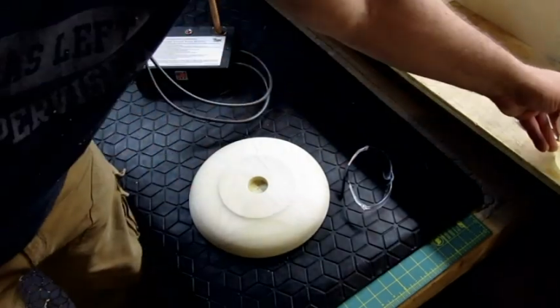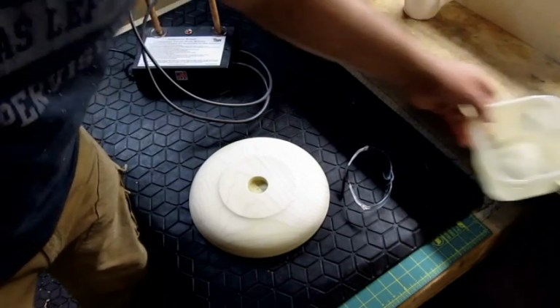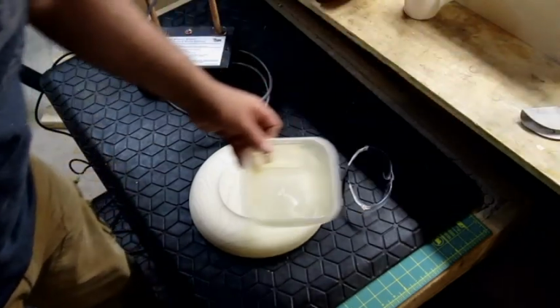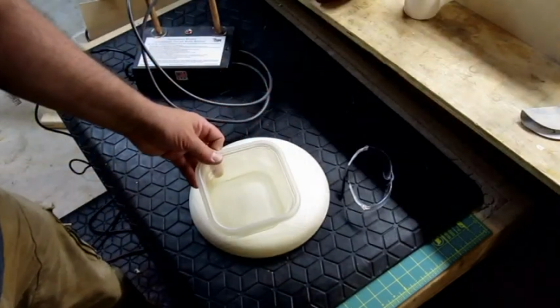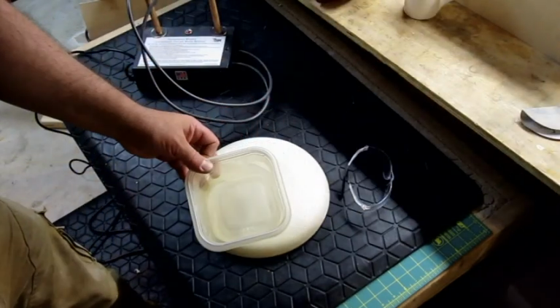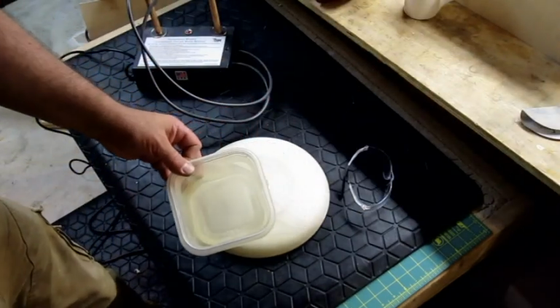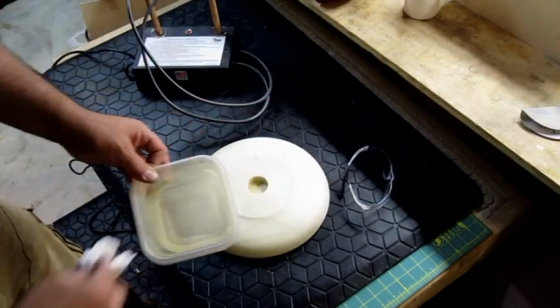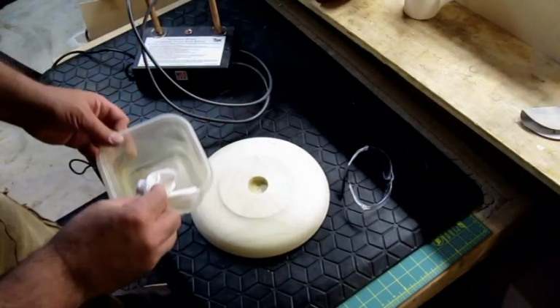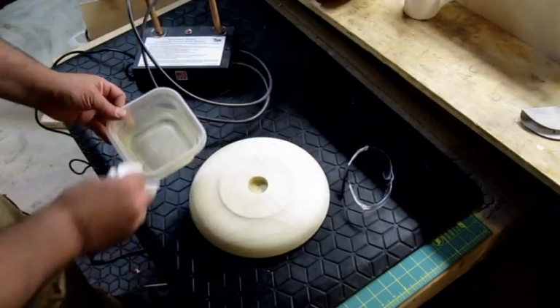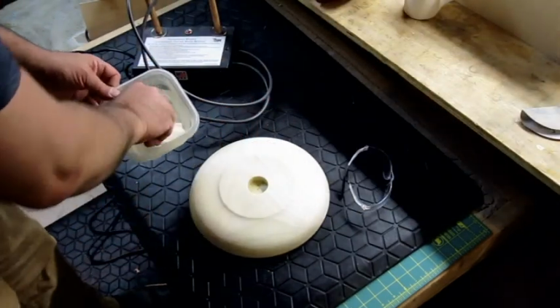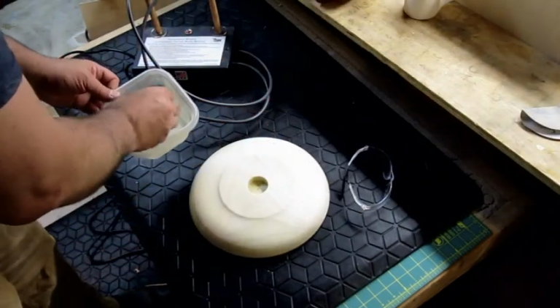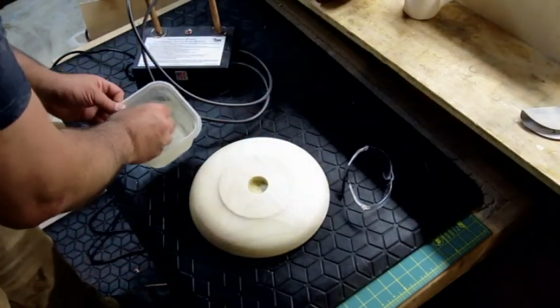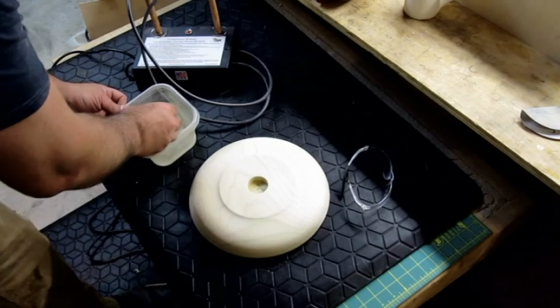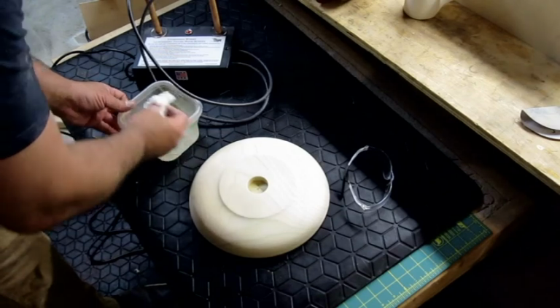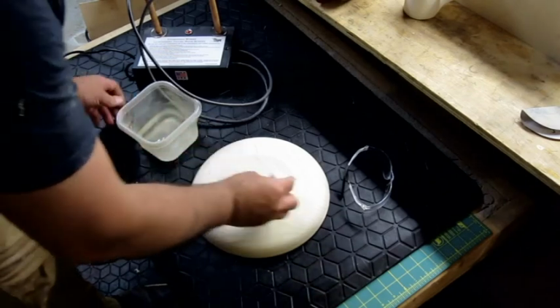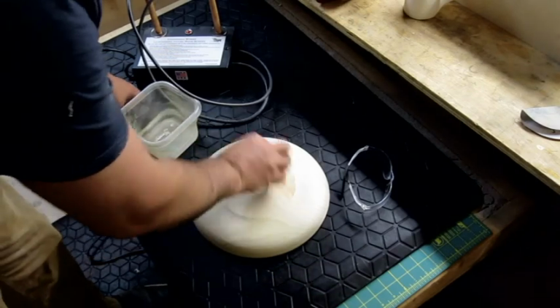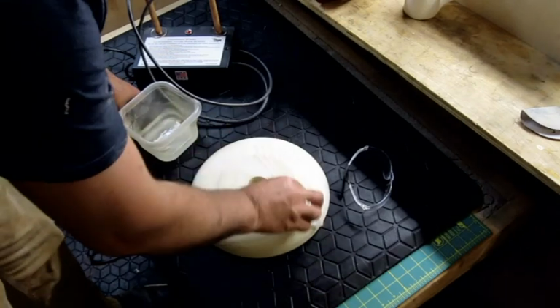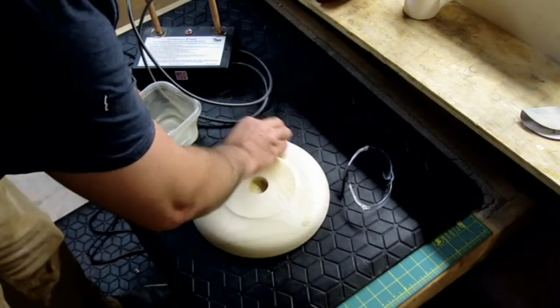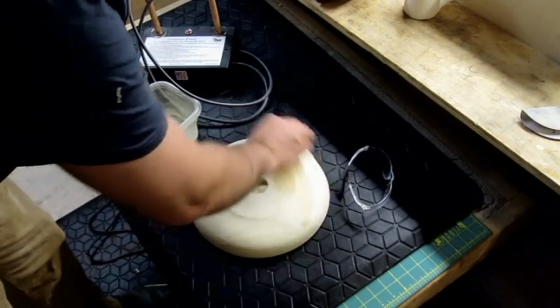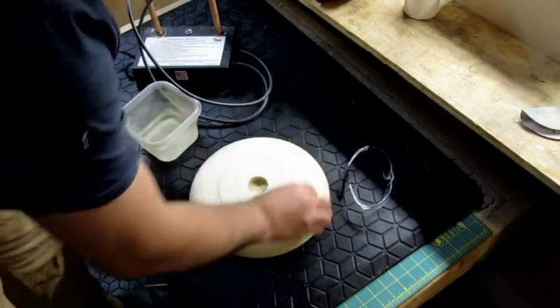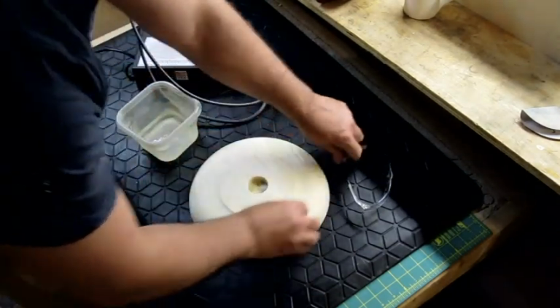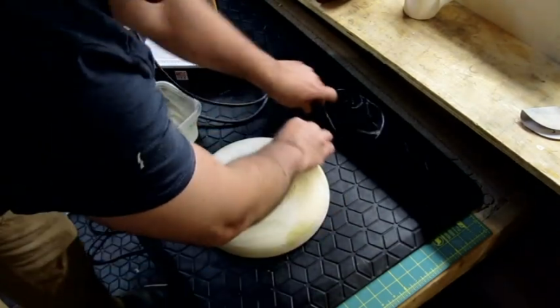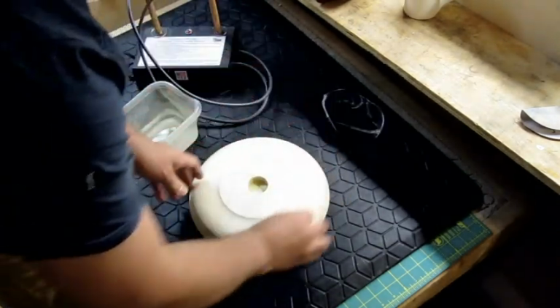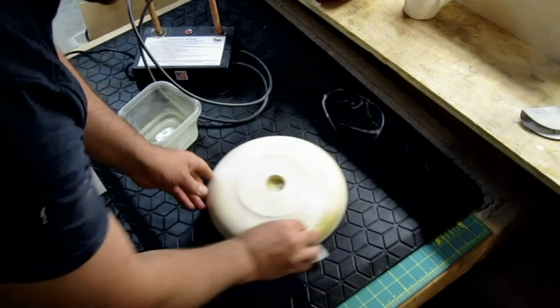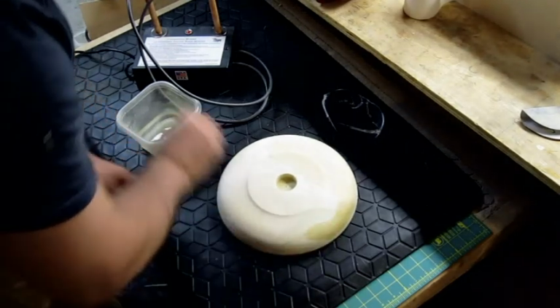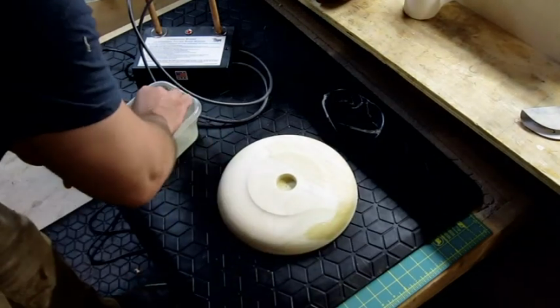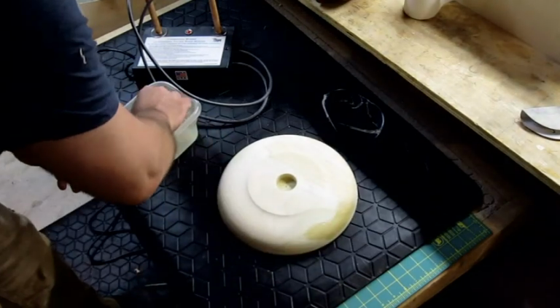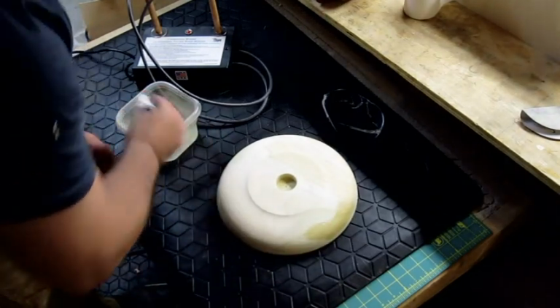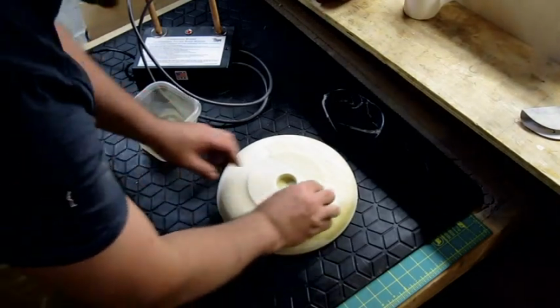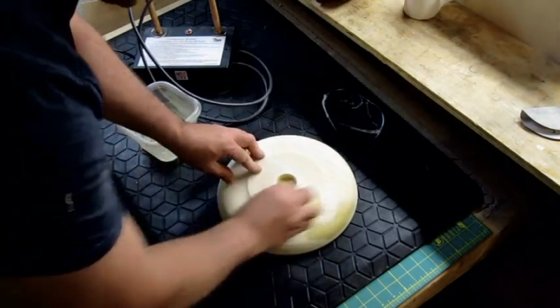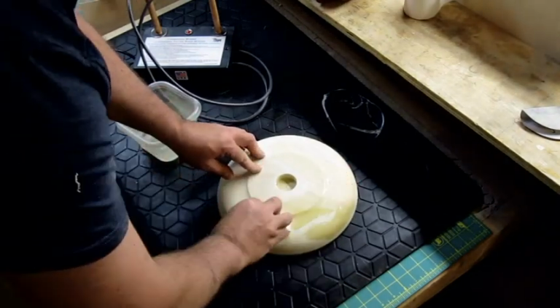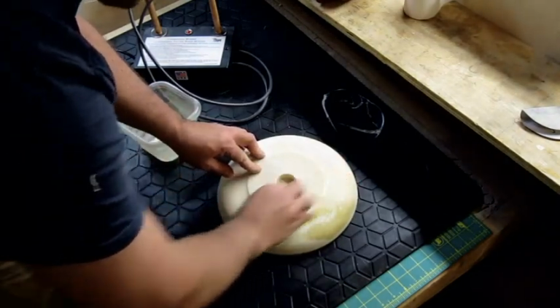I've got this solution of baking soda and water and I'm going to wet a piece of wood — this acts as an electrolyte for the electricity to travel across.